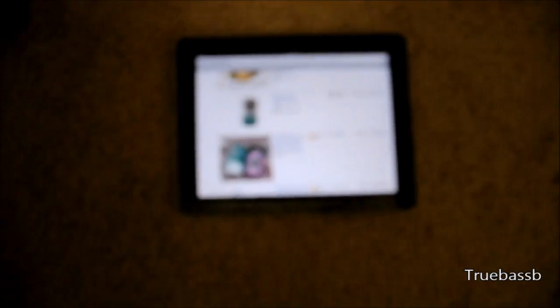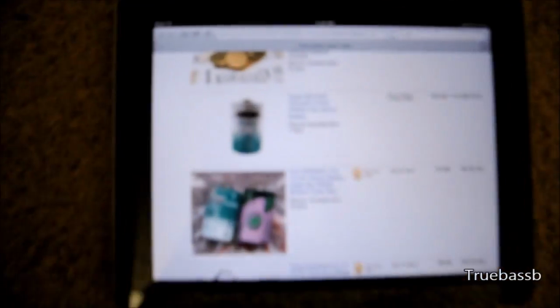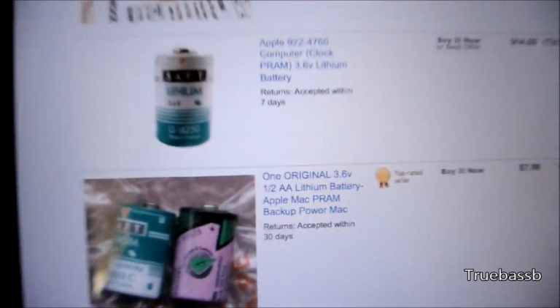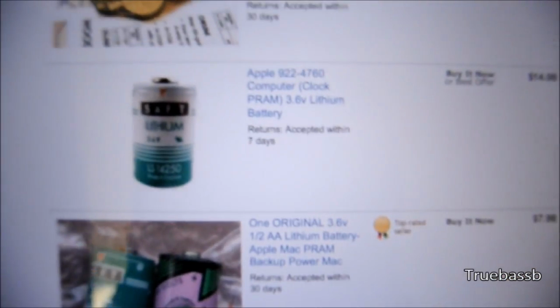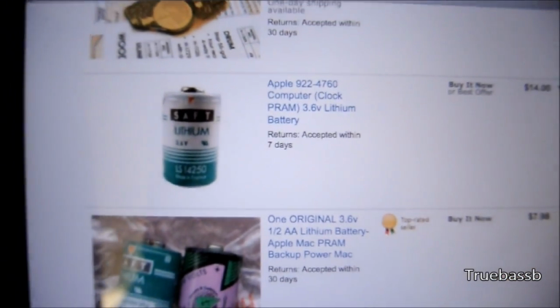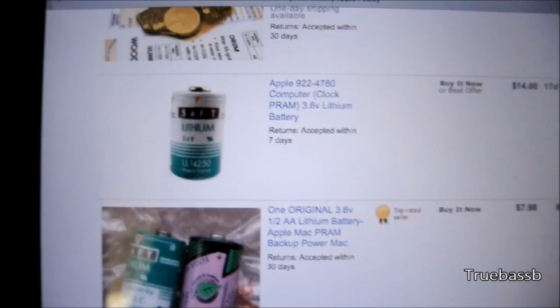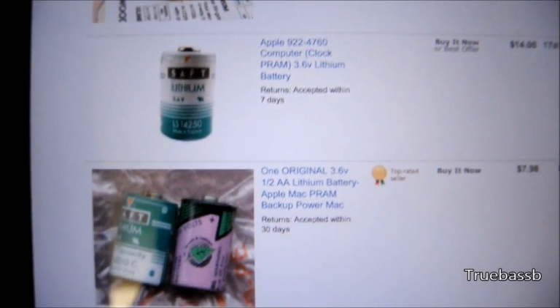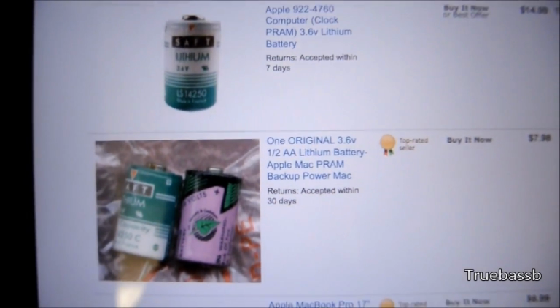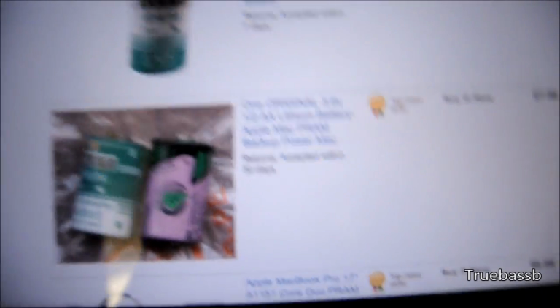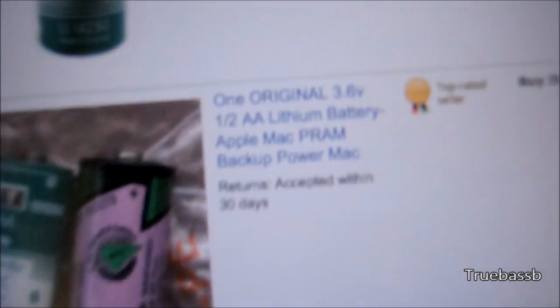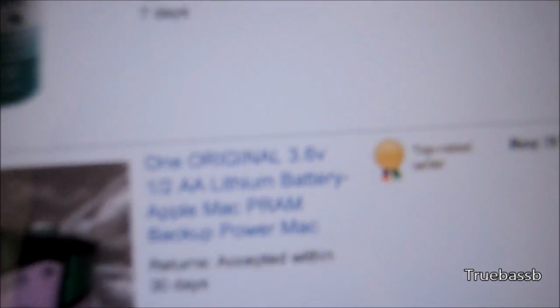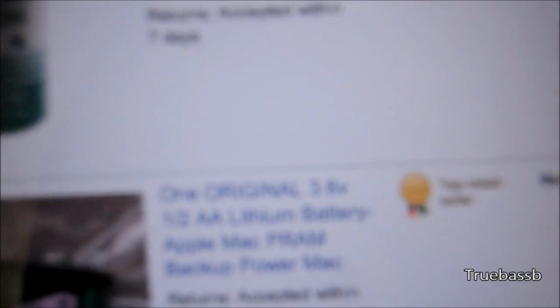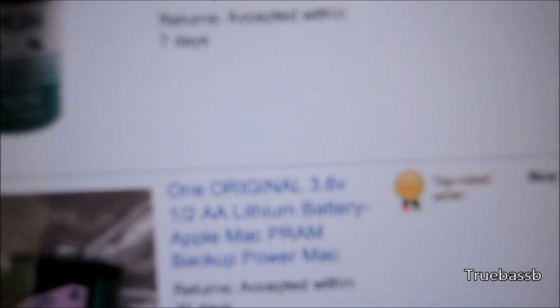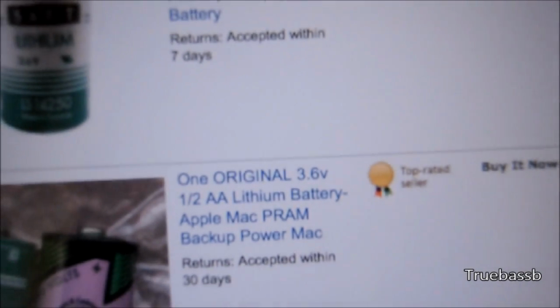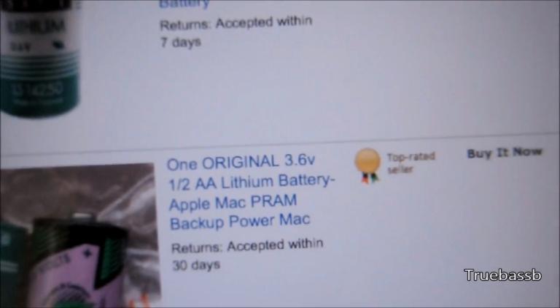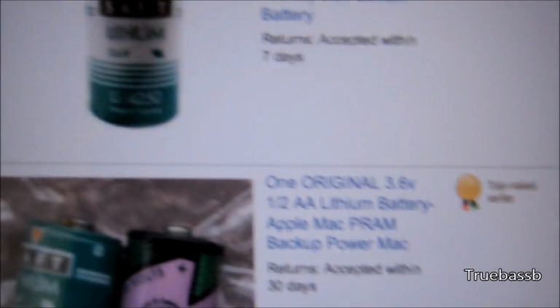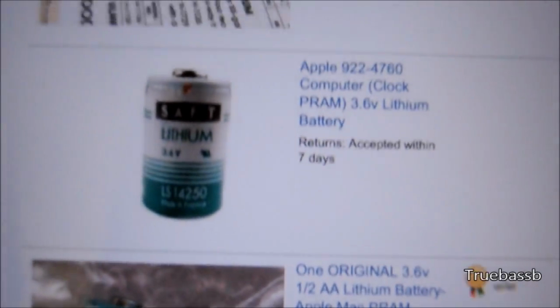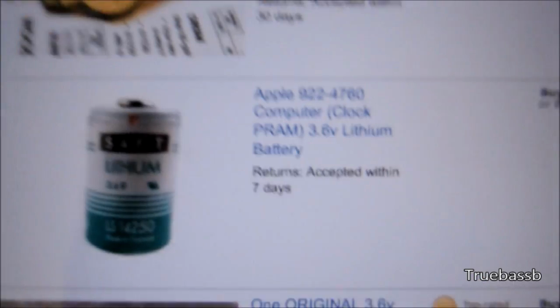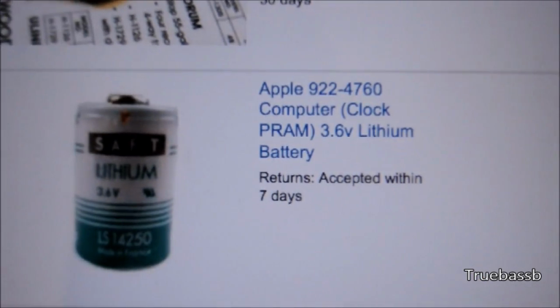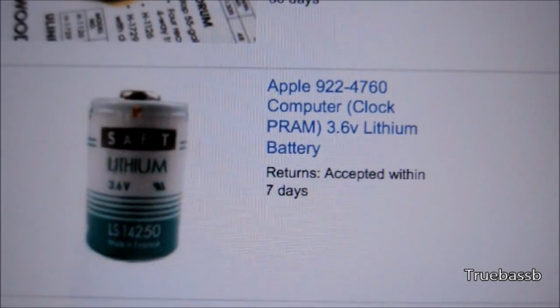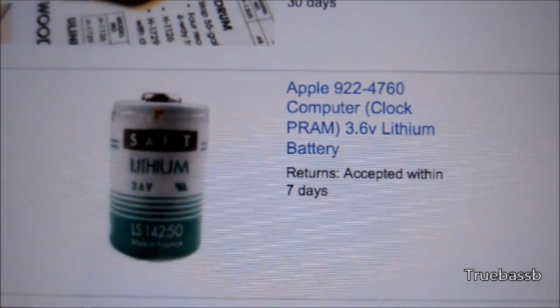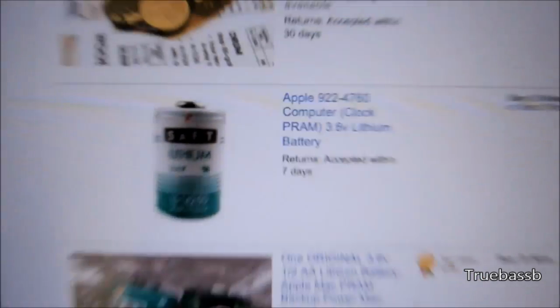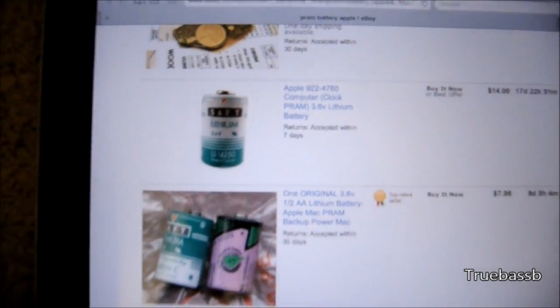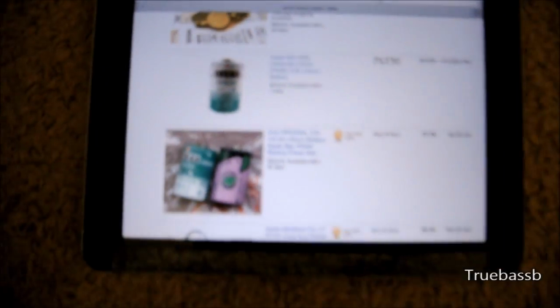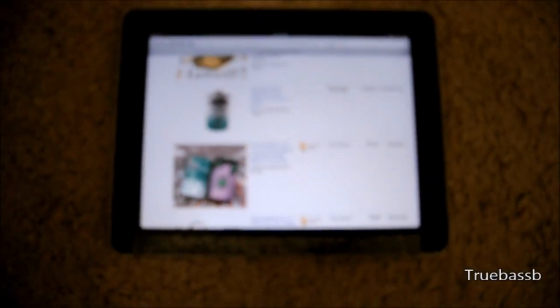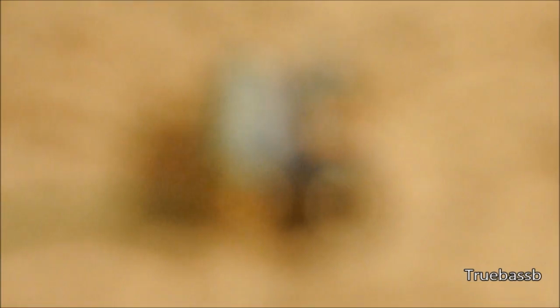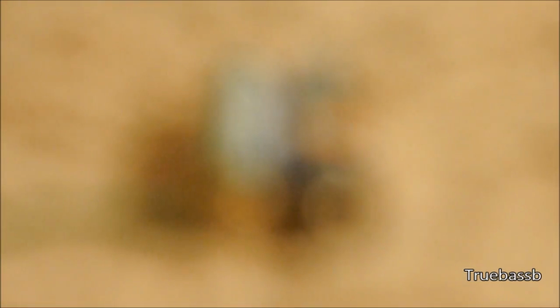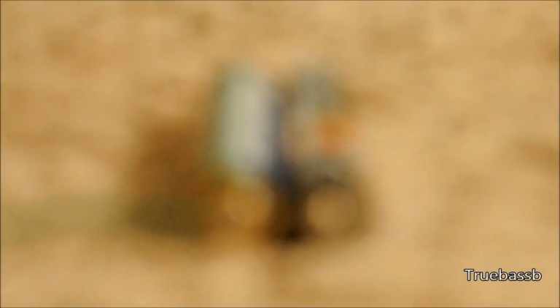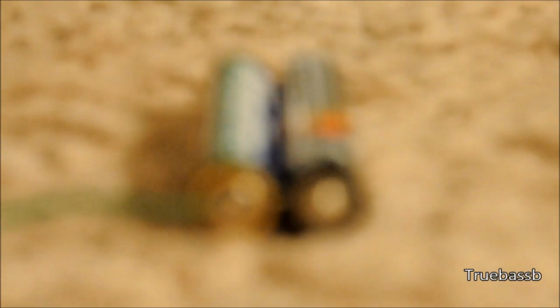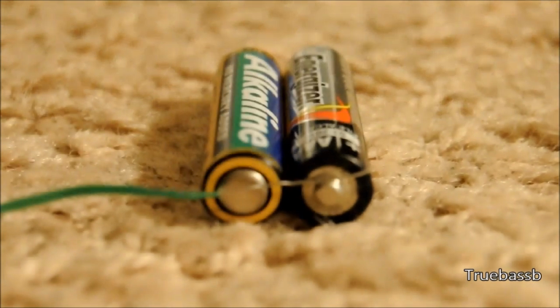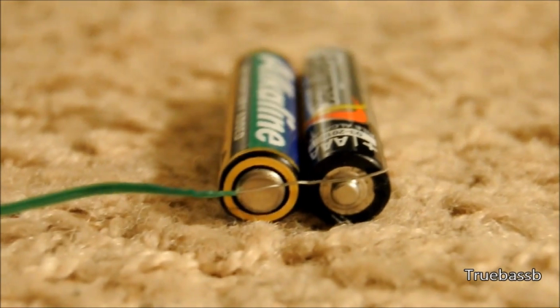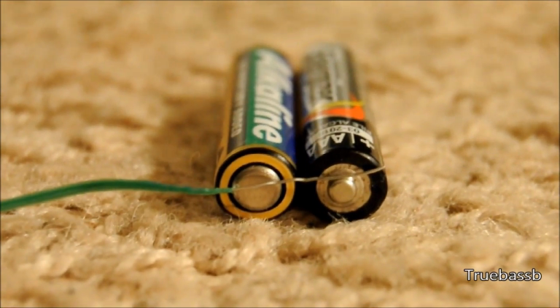The lithium batteries are 3.6 to 4.5 volts, but two 1.5 volt cells are not equivalent, as they are full at 1.5 volts where the lithium PRAM batteries are almost flat at that voltage.